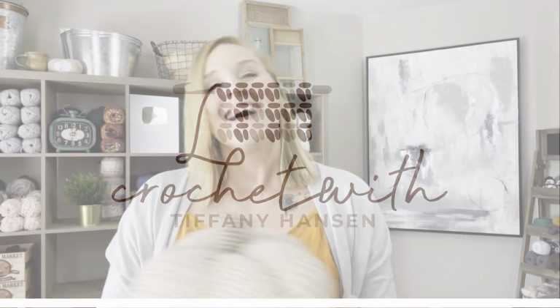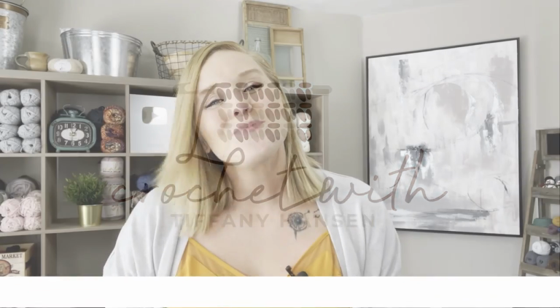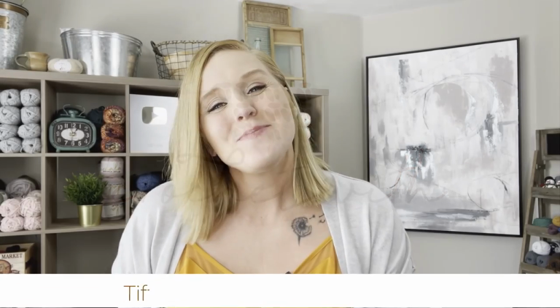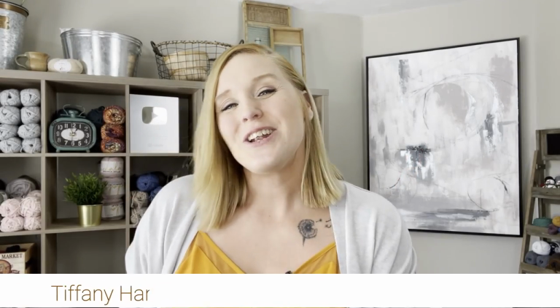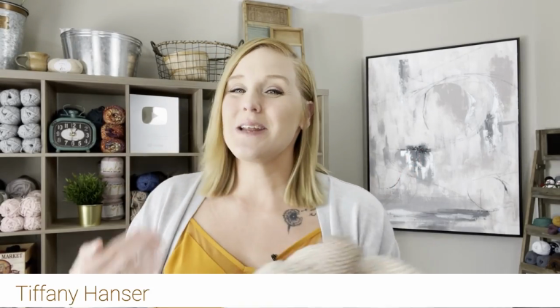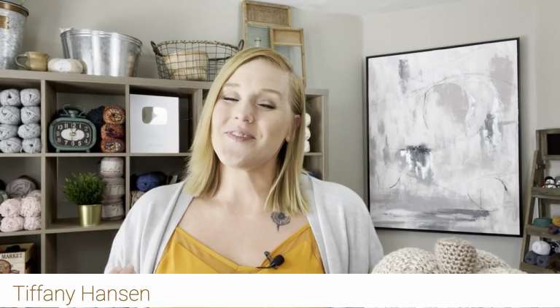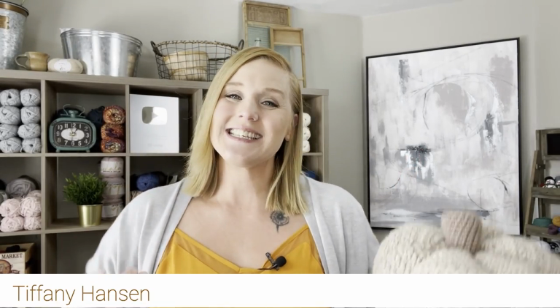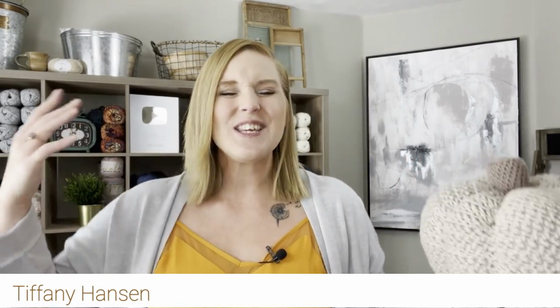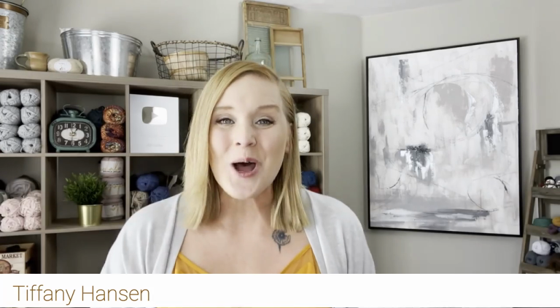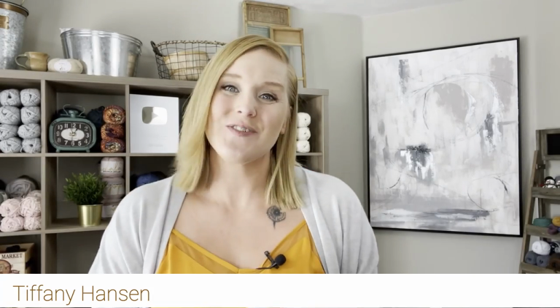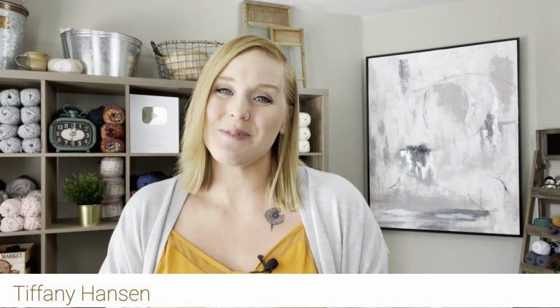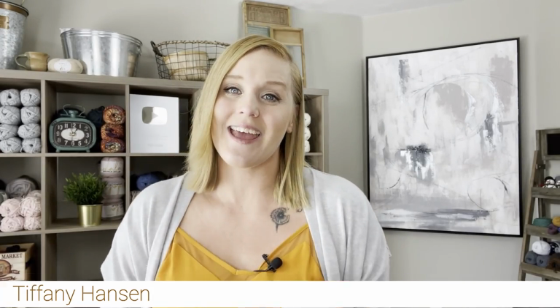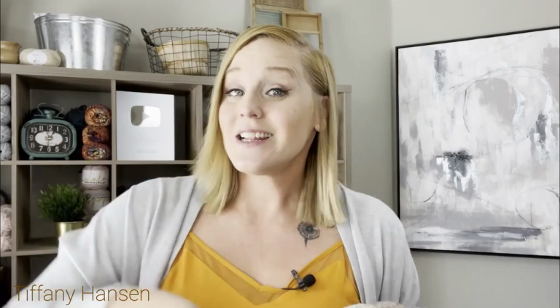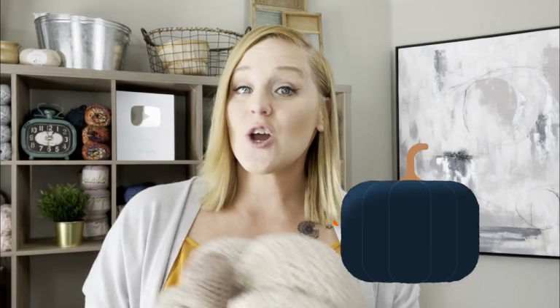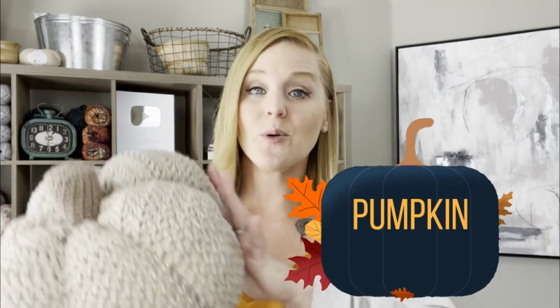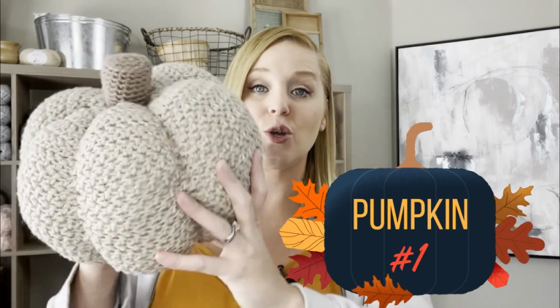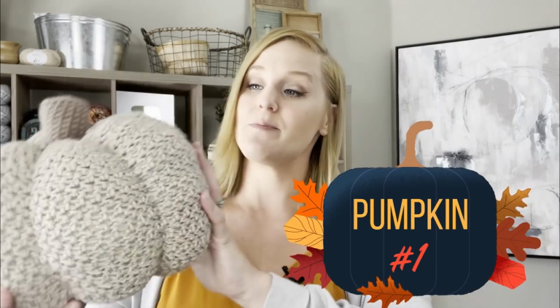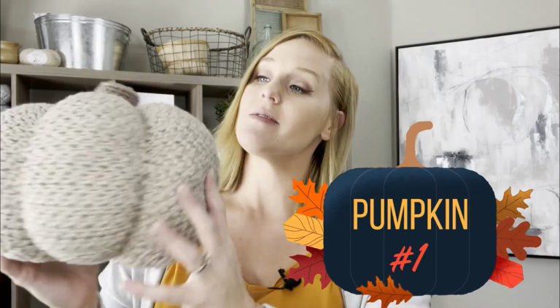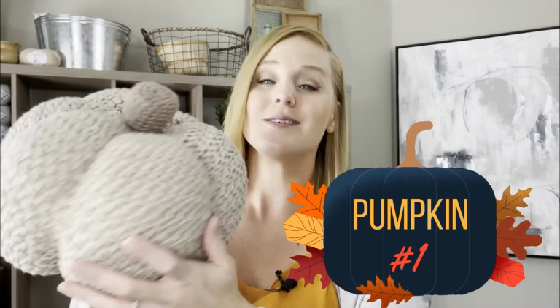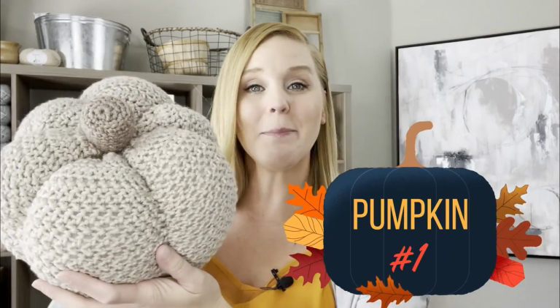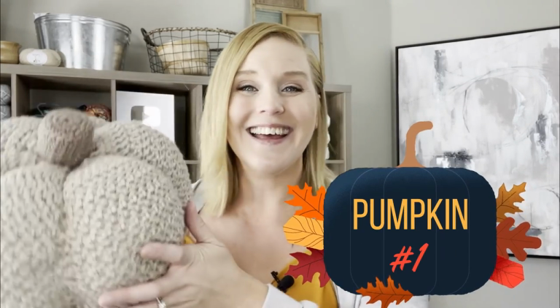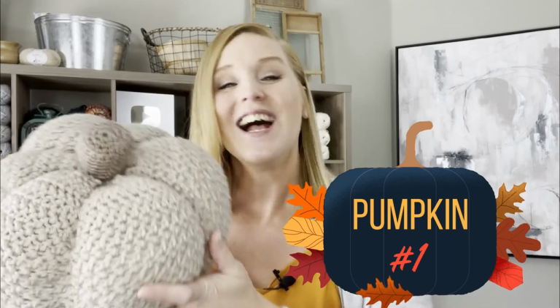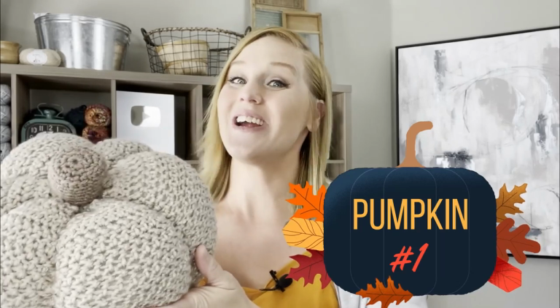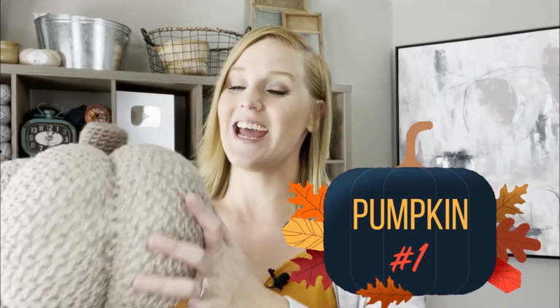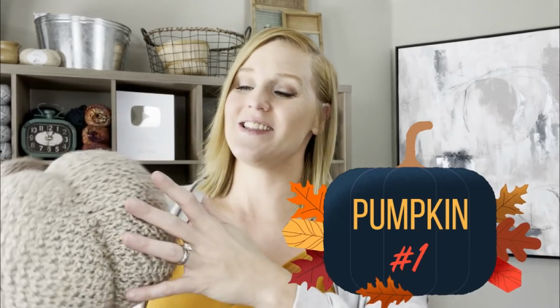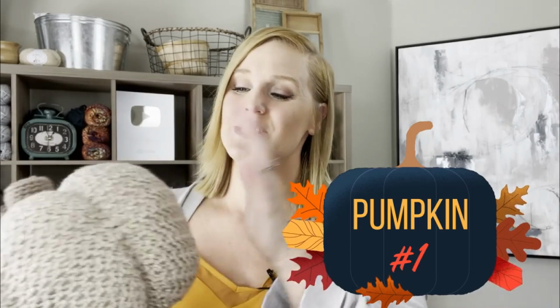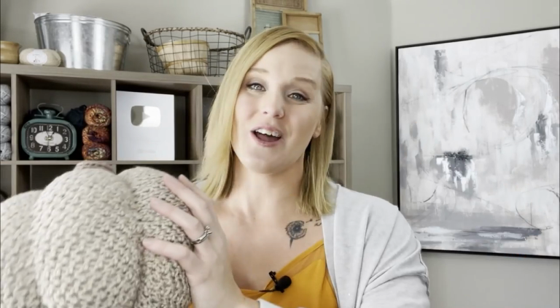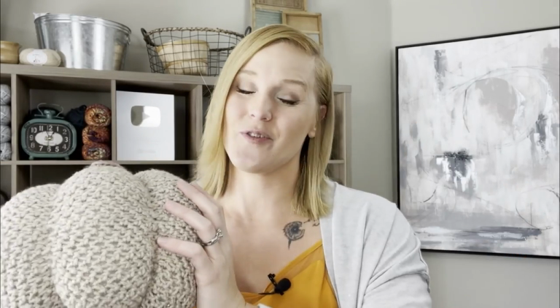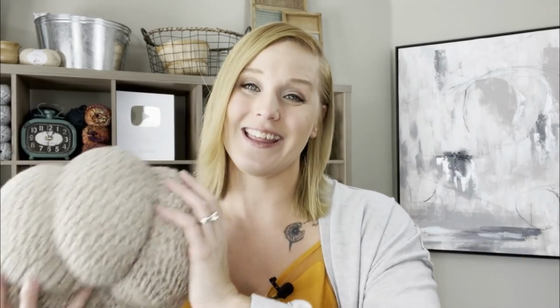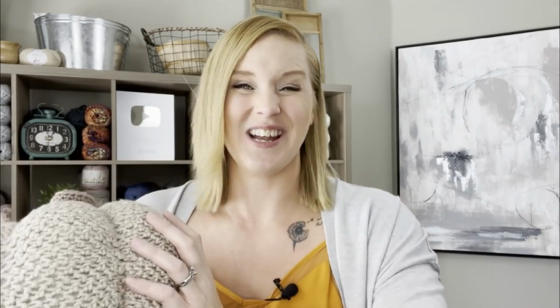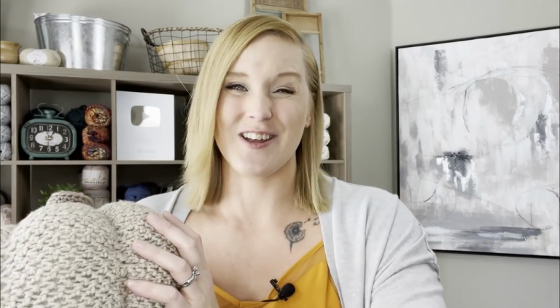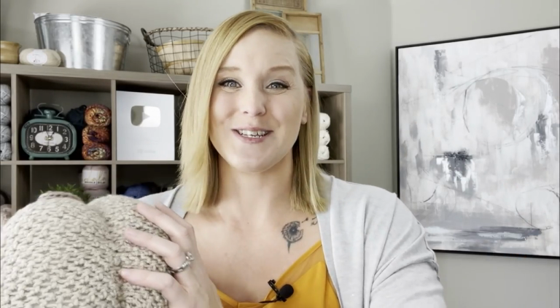Hi guys, welcome back to my channel. My name is Tiffany Hansen. Thank you so much for joining me today. In this video, I'm going to show you how to make this pumpkin. I'm very excited. This was a lot of fun for me and I think you're going to have a lot of fun too.